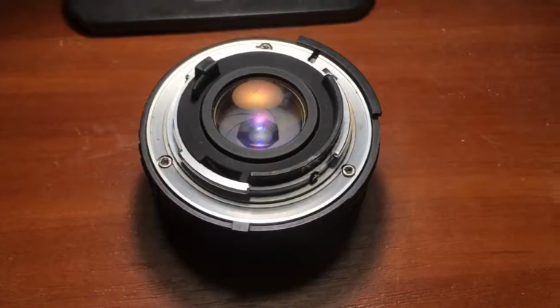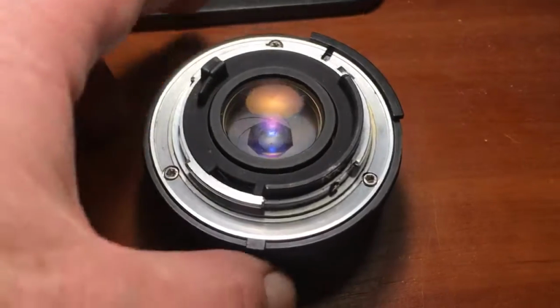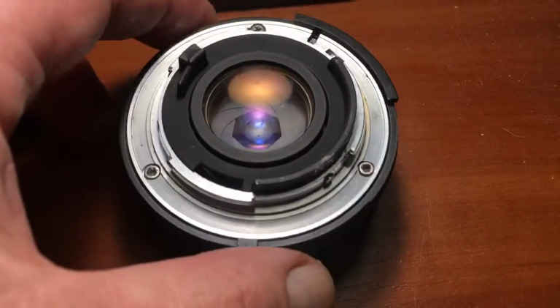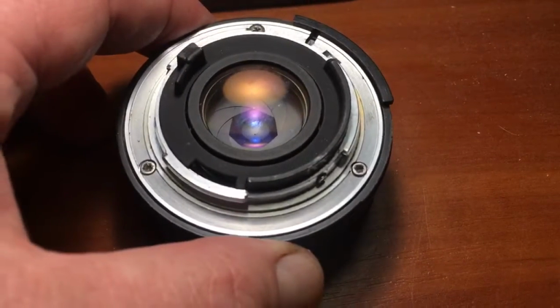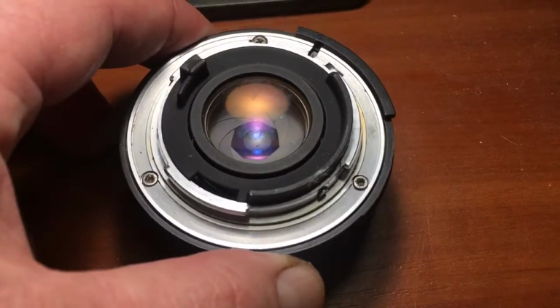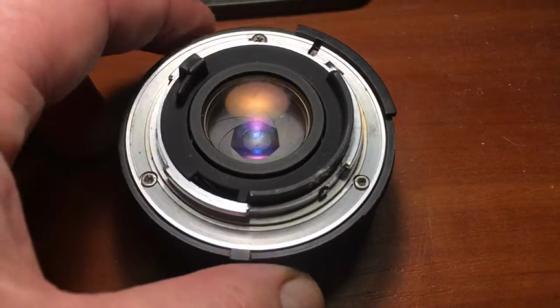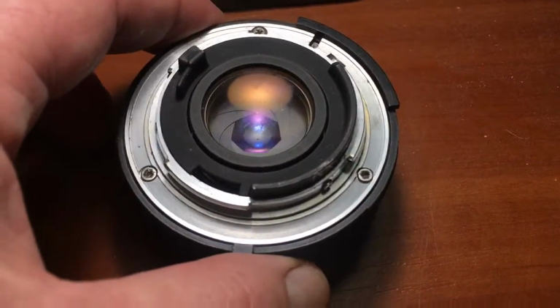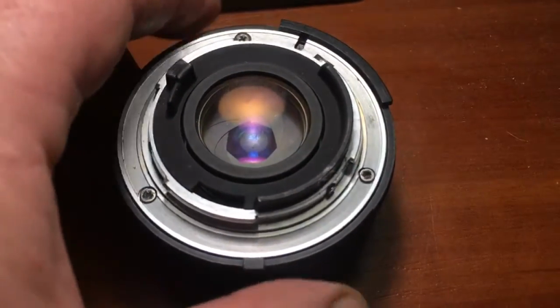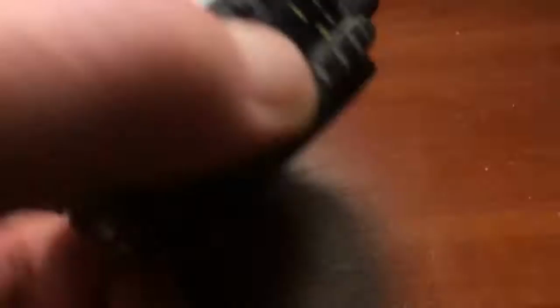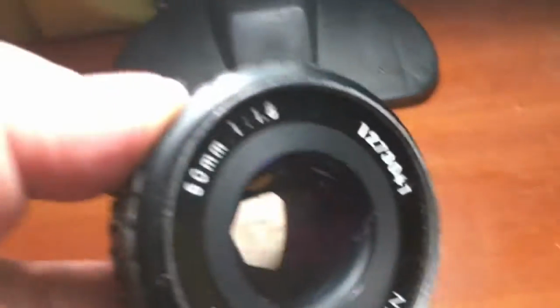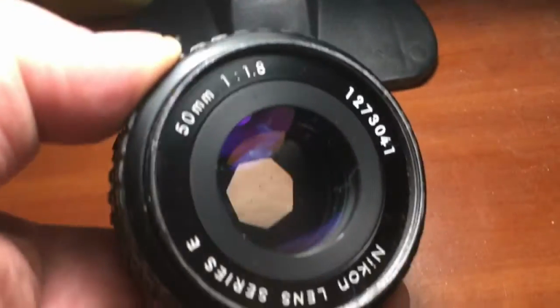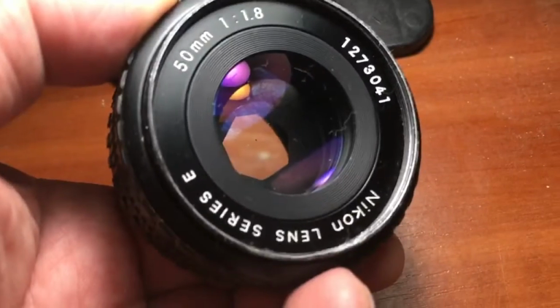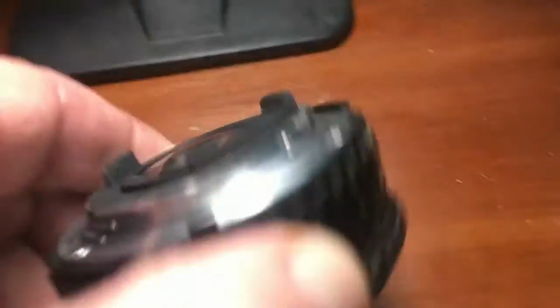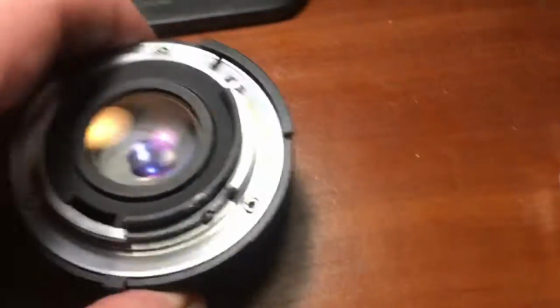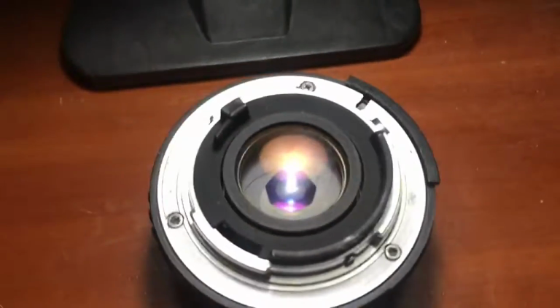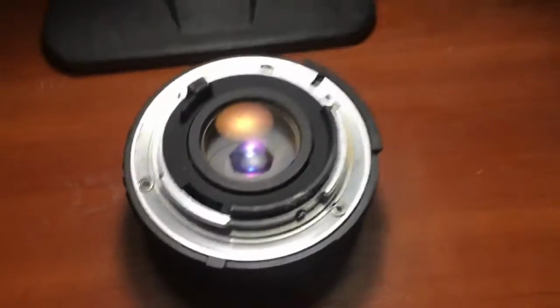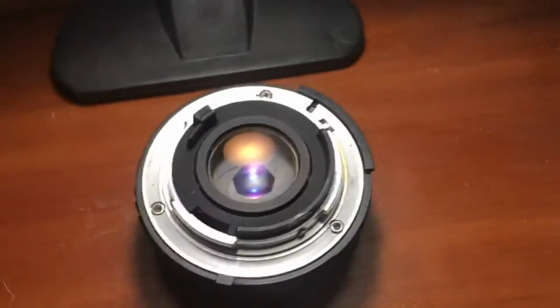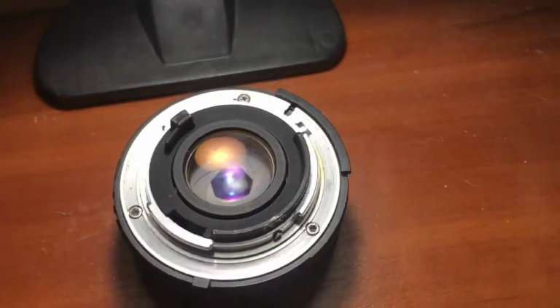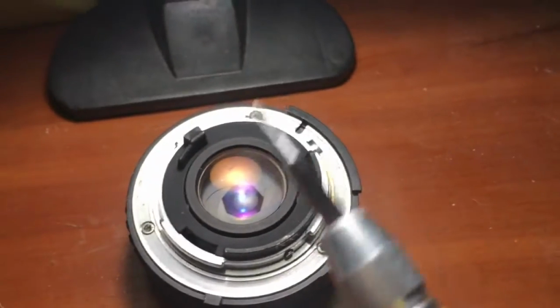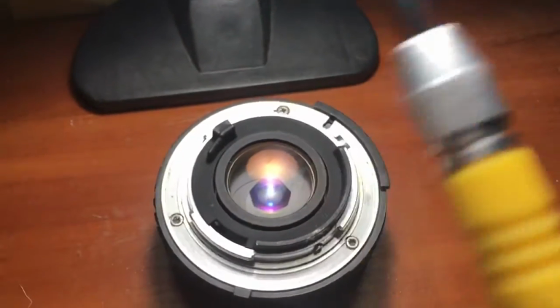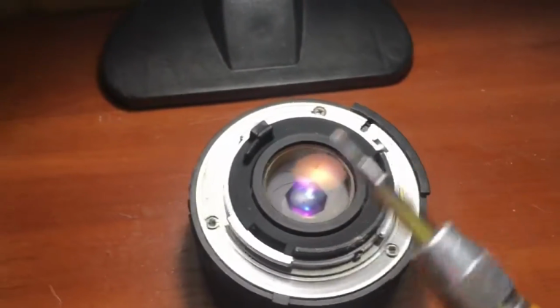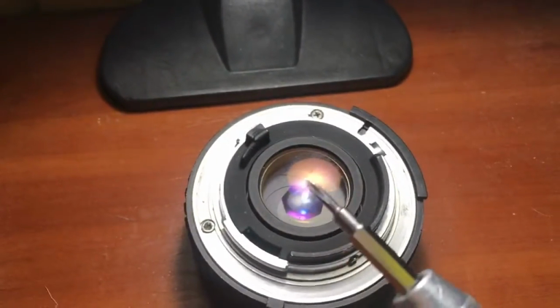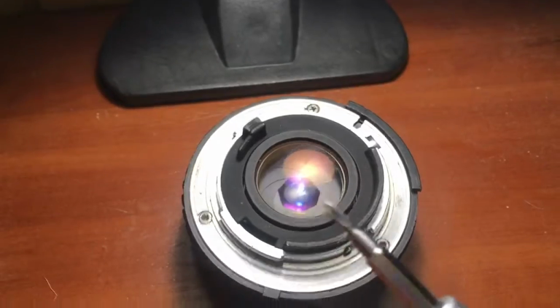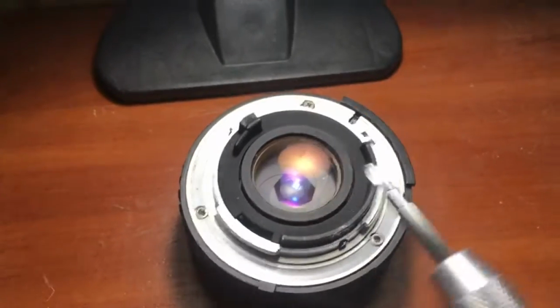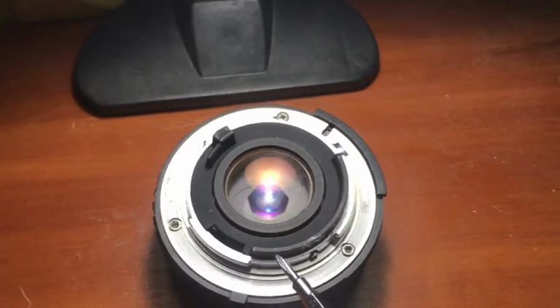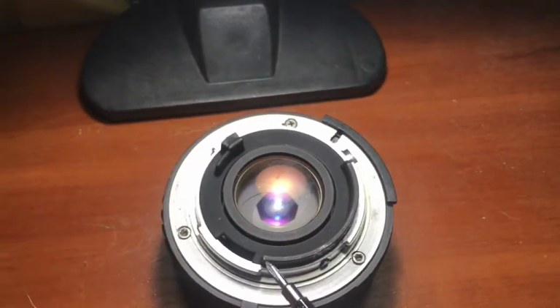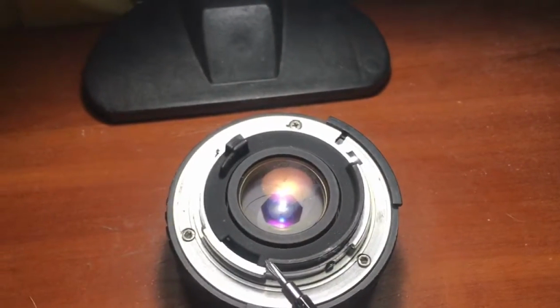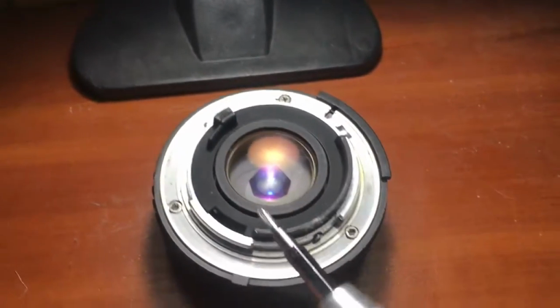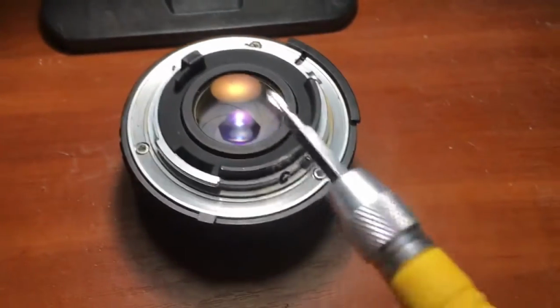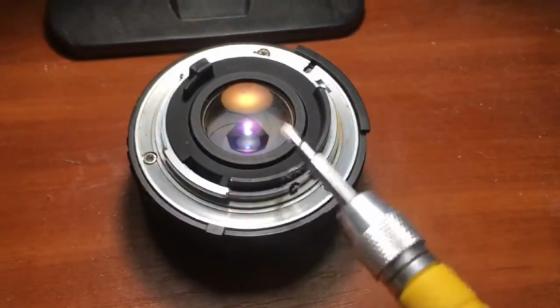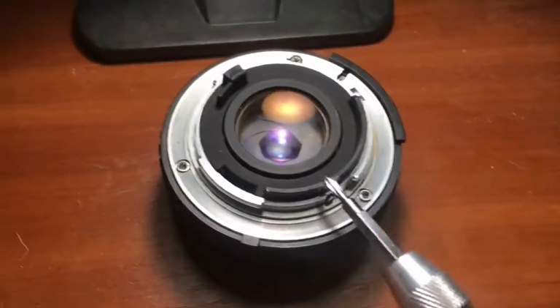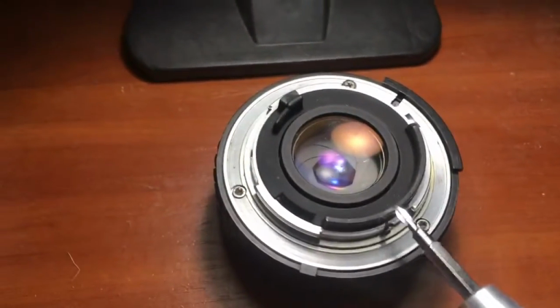This lens is the same as yours. Take the screwdriver and unscrew the black skirt.